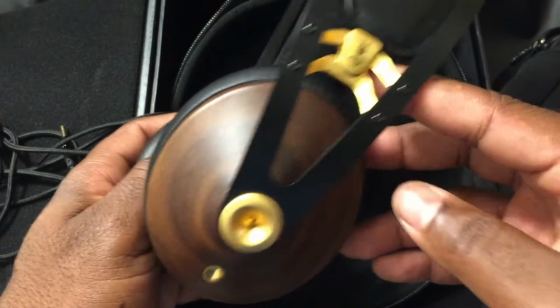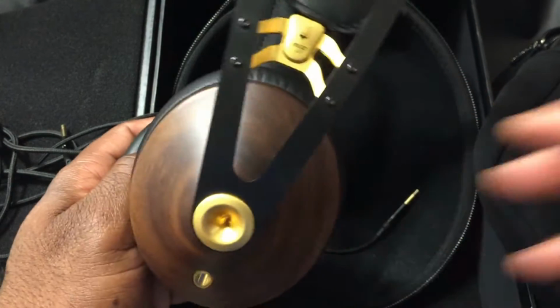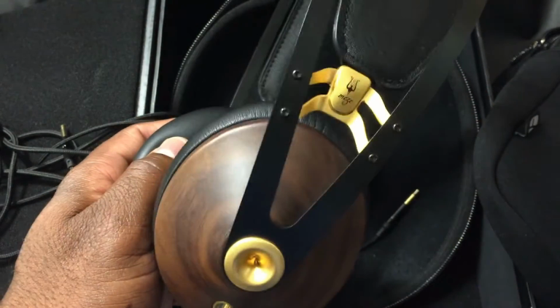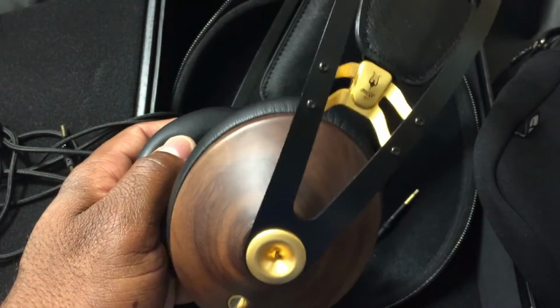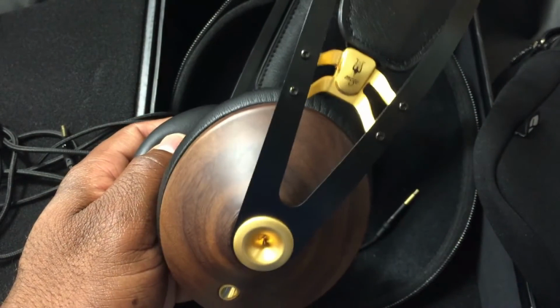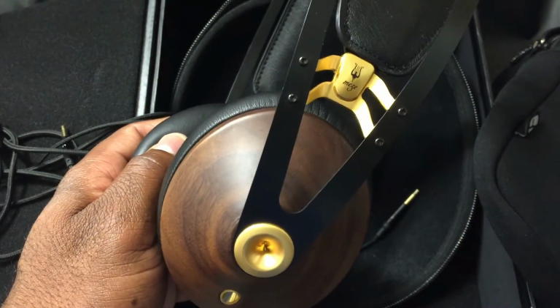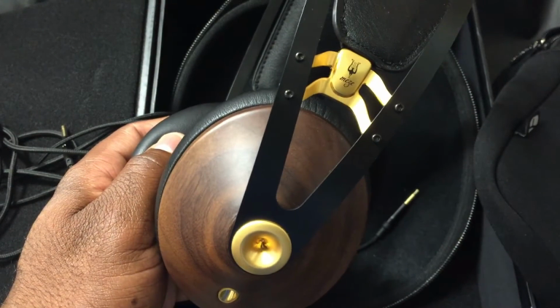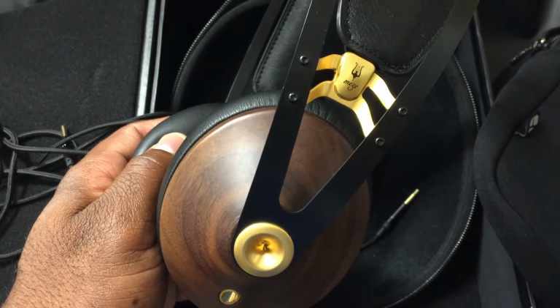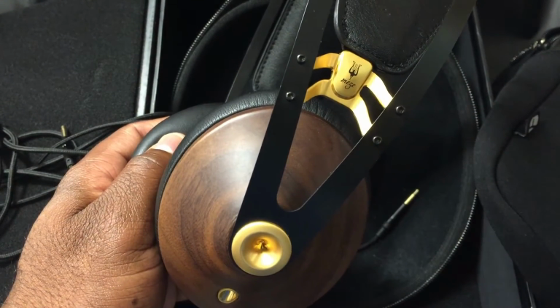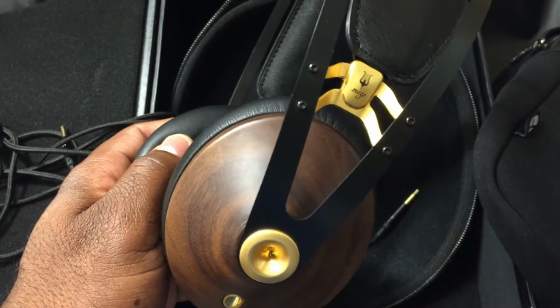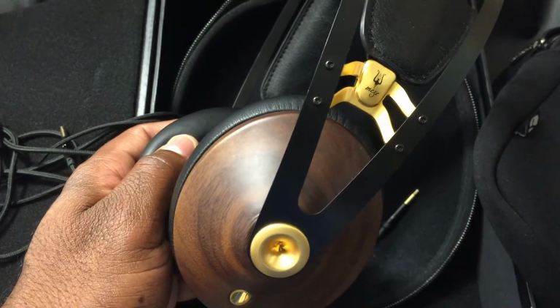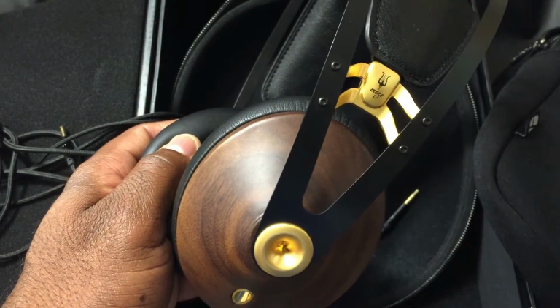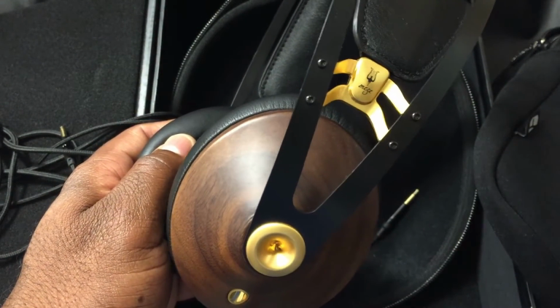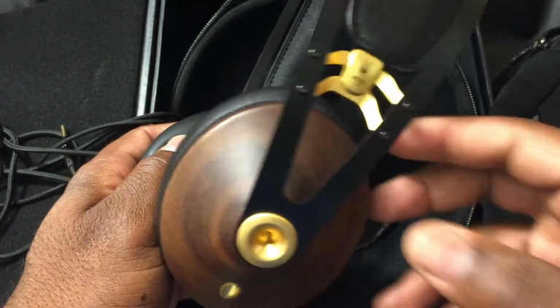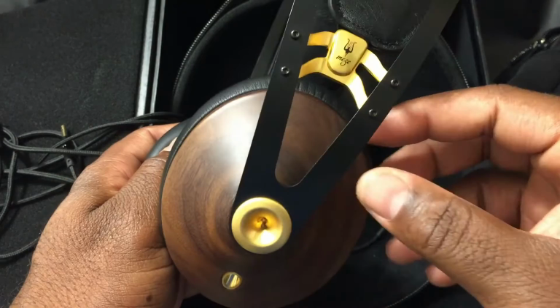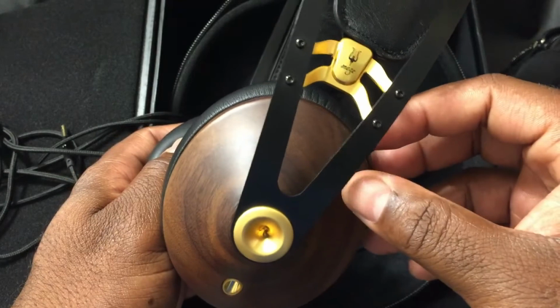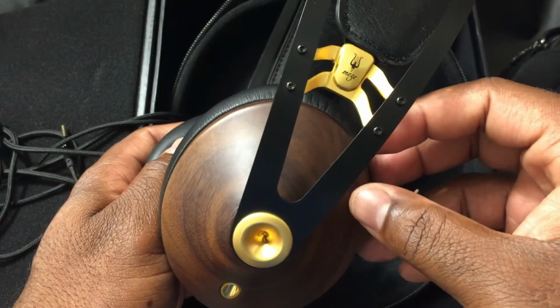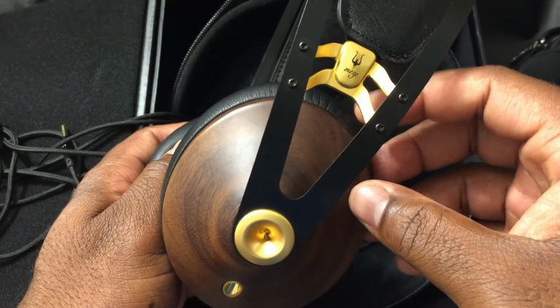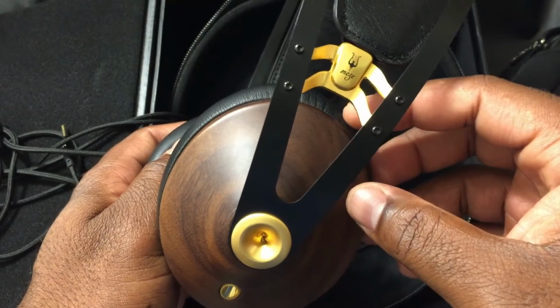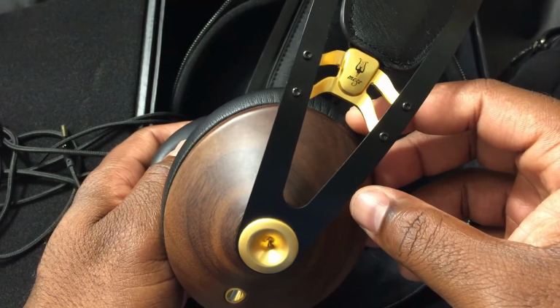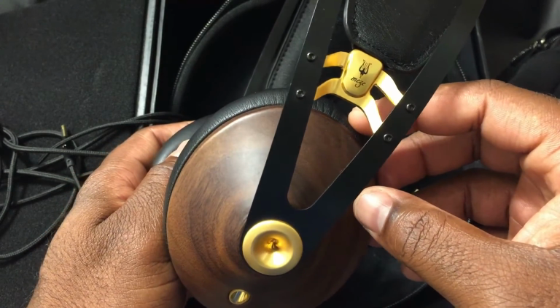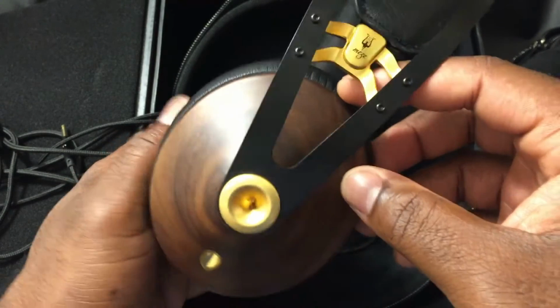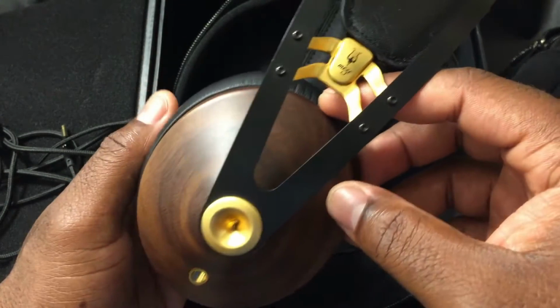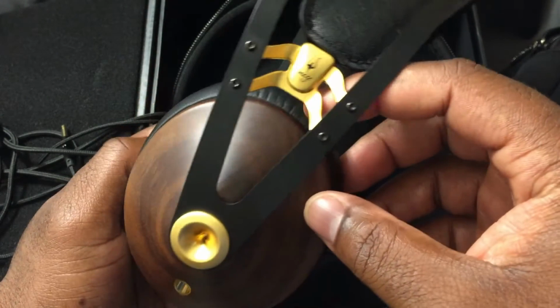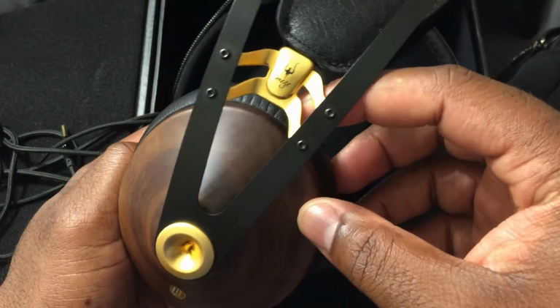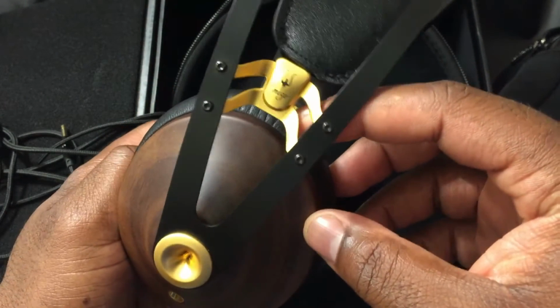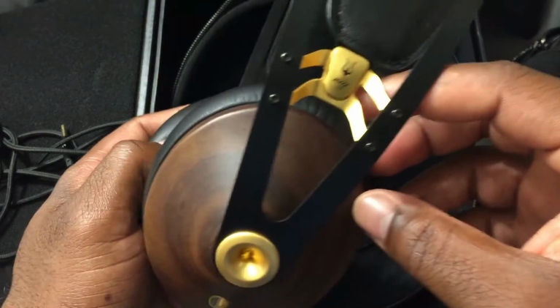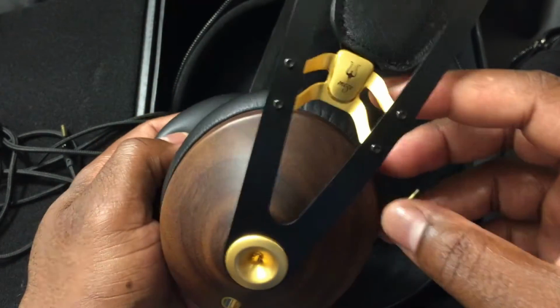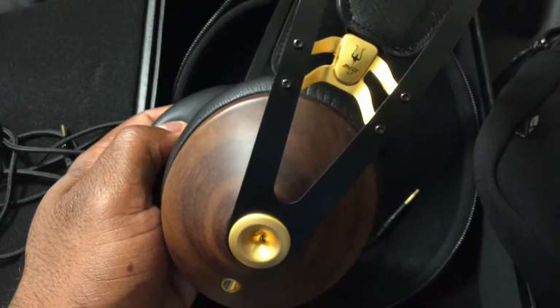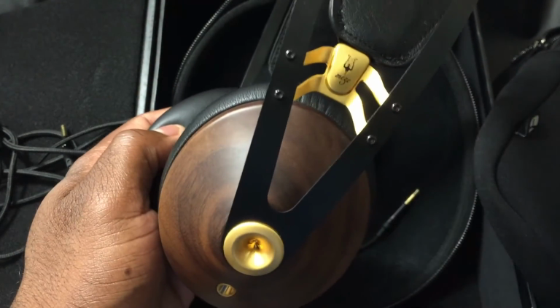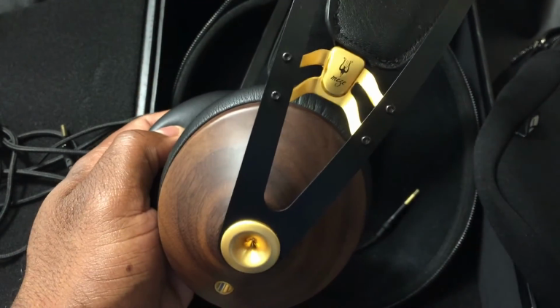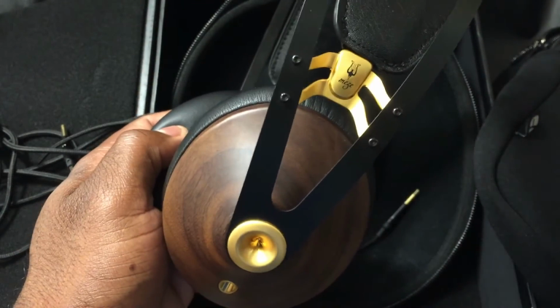That's what I'm really talking about — you get that bespoke look and bespoke sound. I would hope other headphone companies follow suit and make something as awesome as this. Thank you for watching, have a great day, take care, and as always — love you guys, be safe, peace.